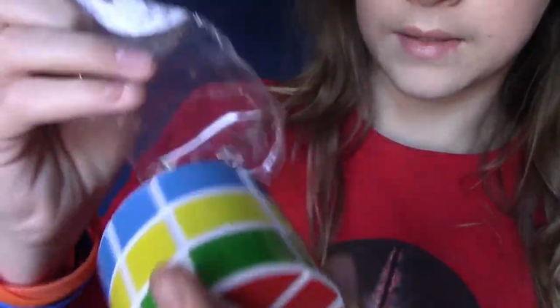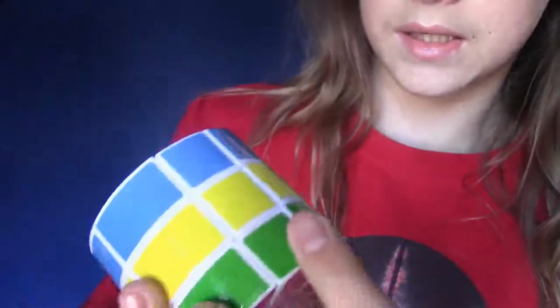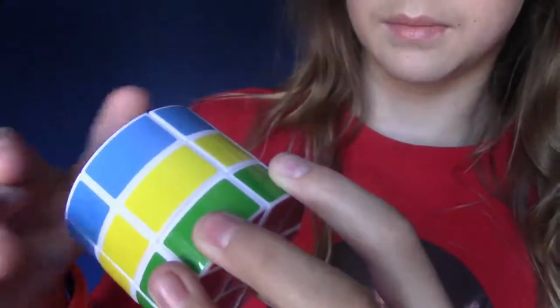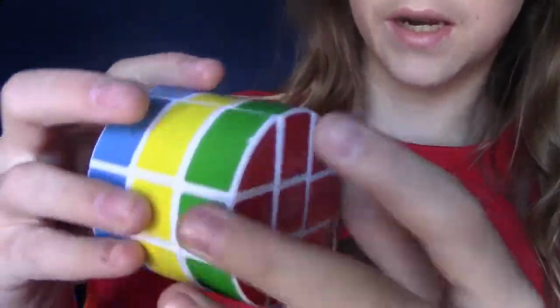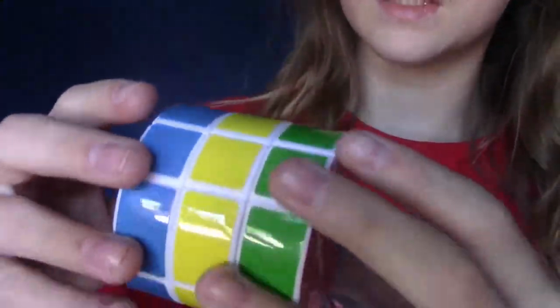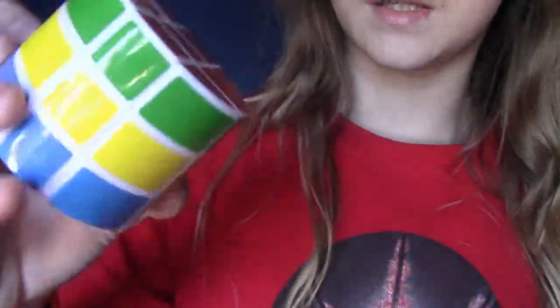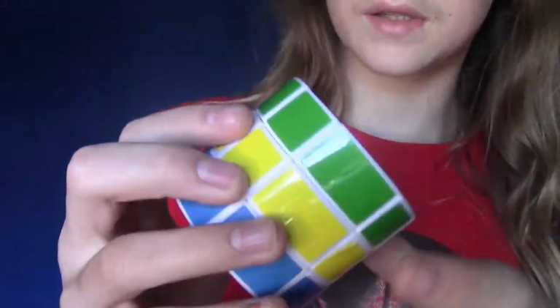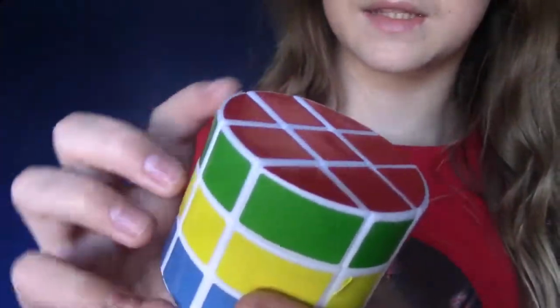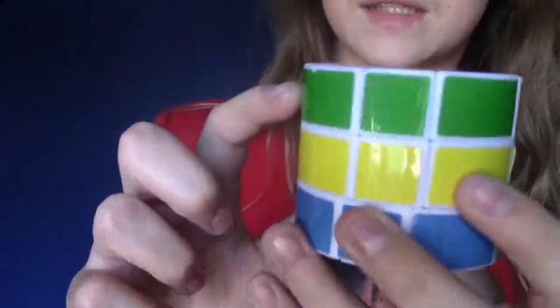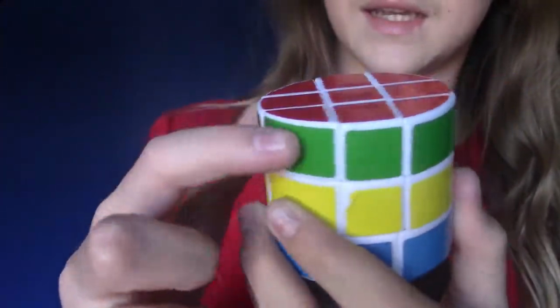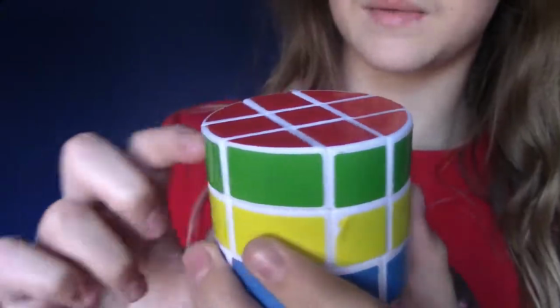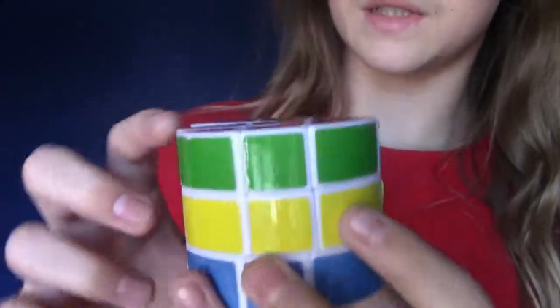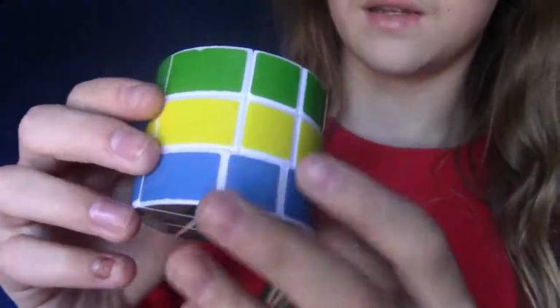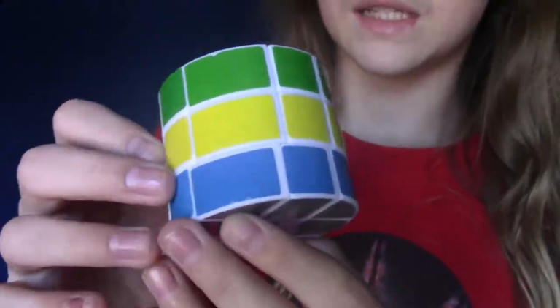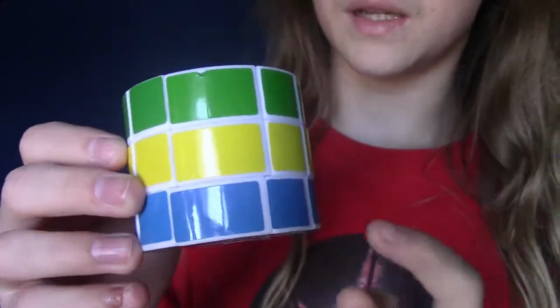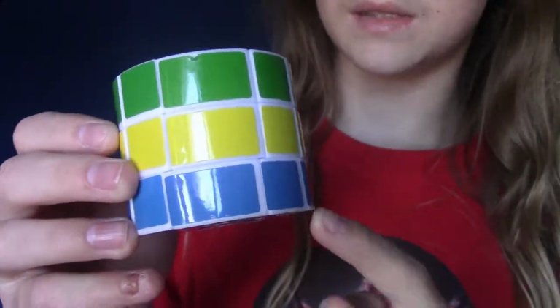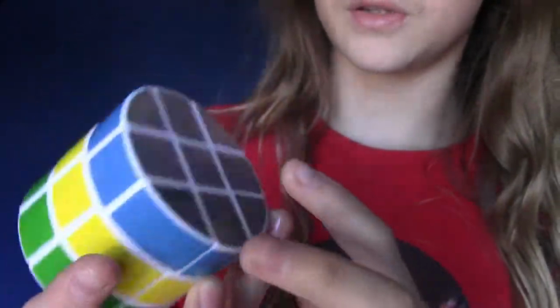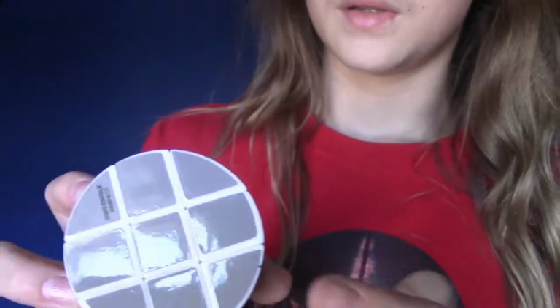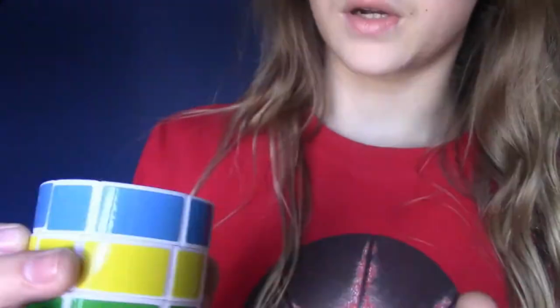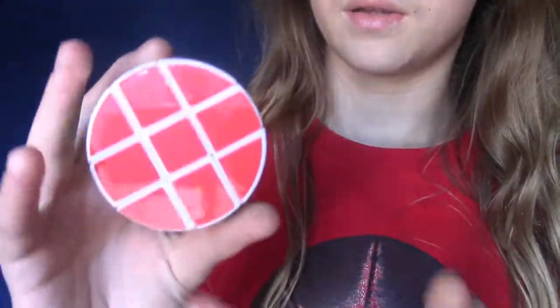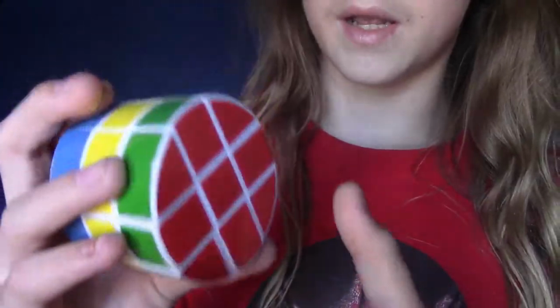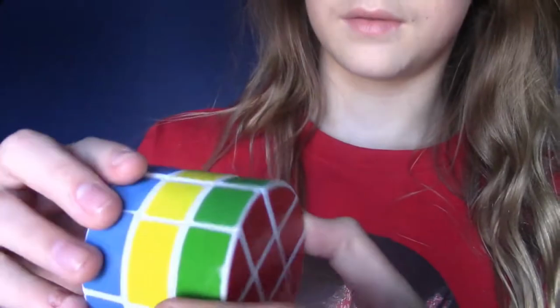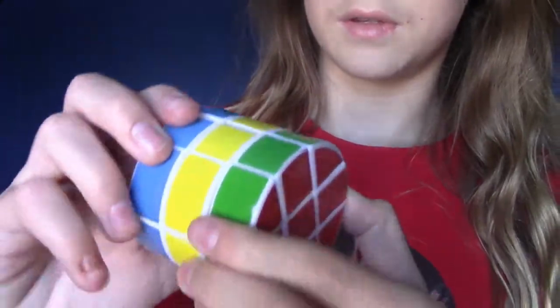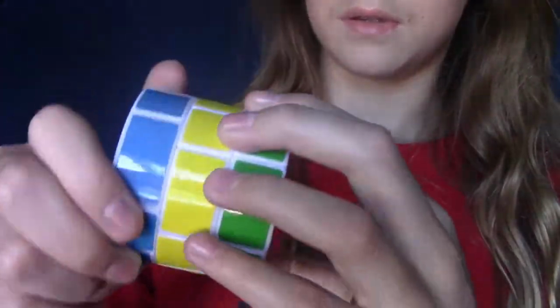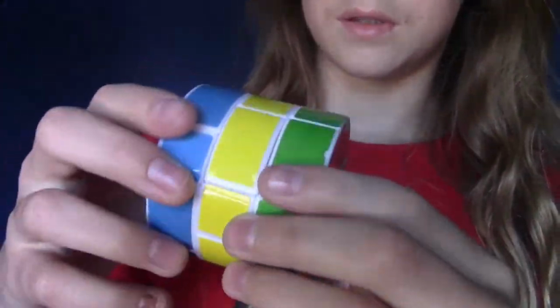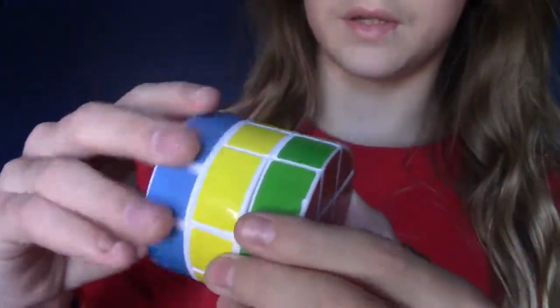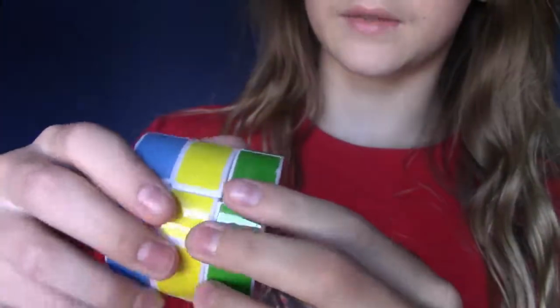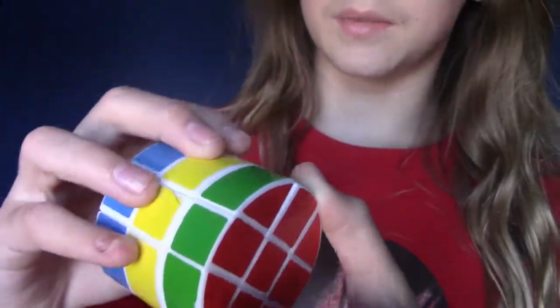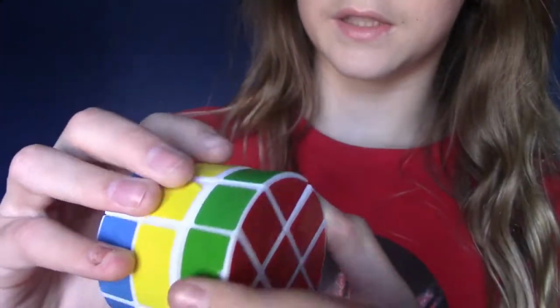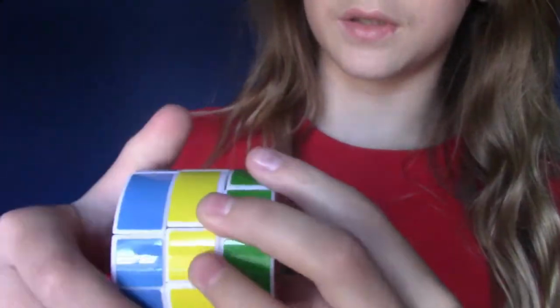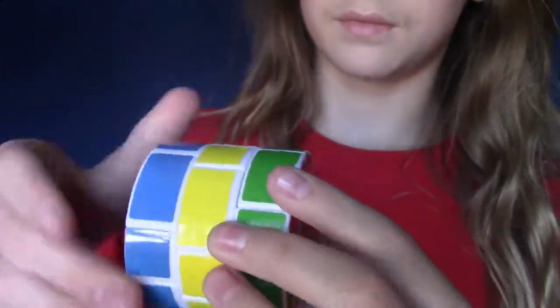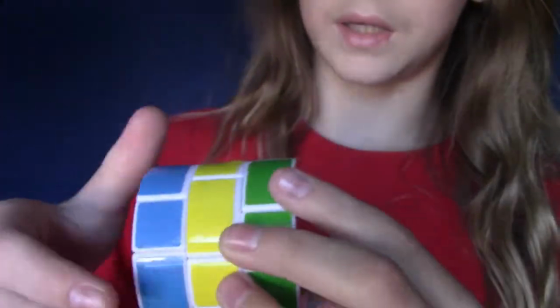So I guess this has to be all green, this has to be all yellow, this has to be all blue, gray and red. I thought it would suck, but it actually twists really nicely.